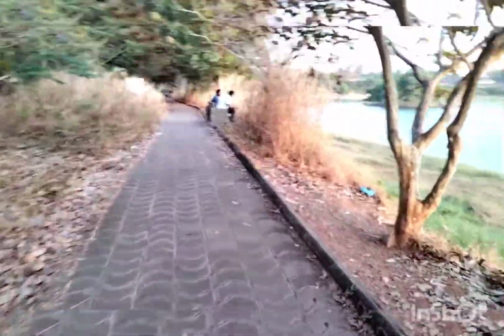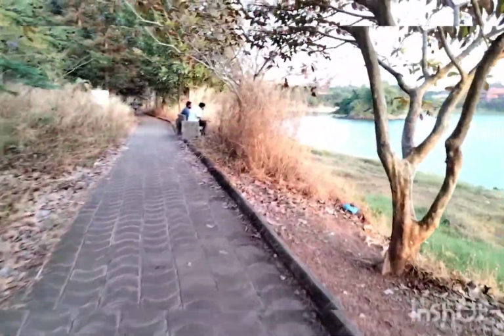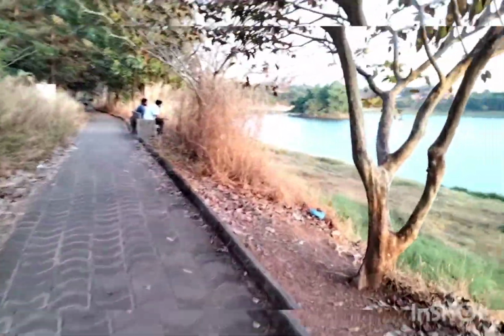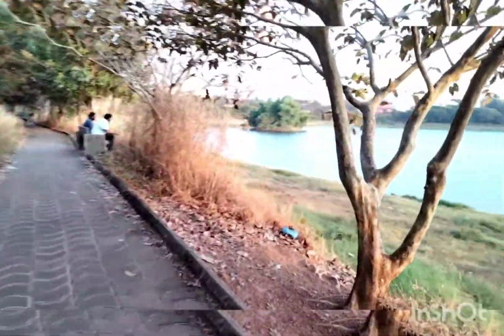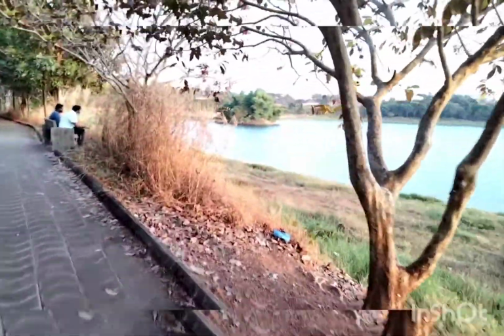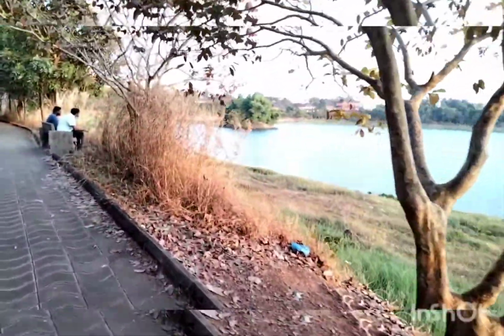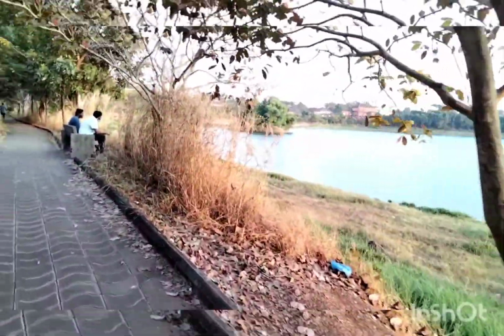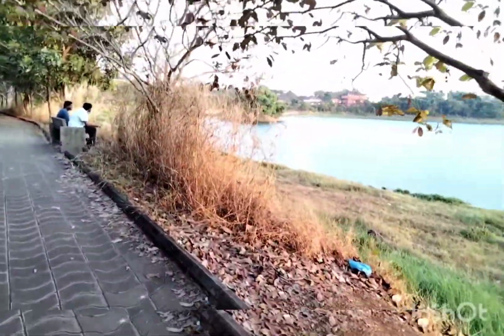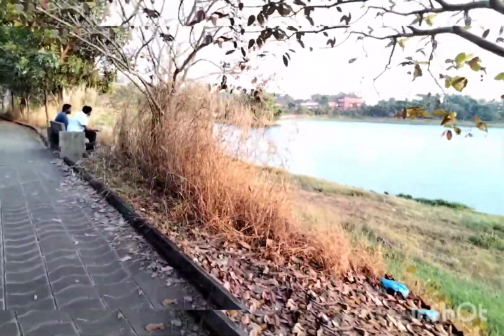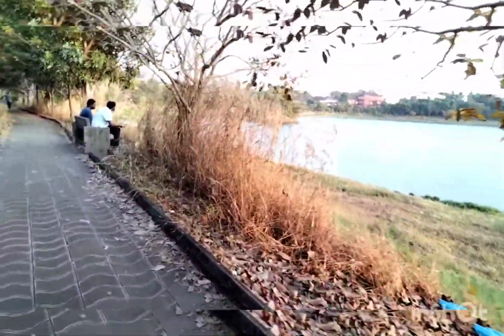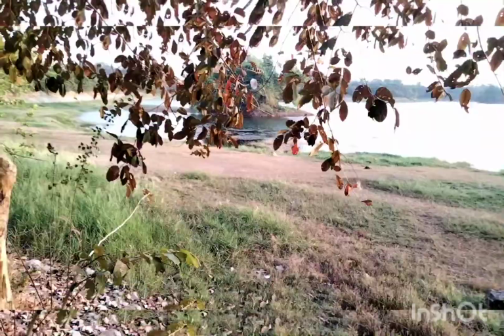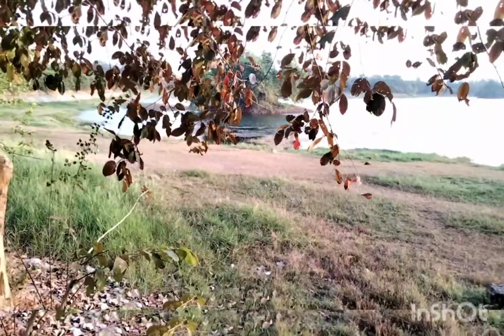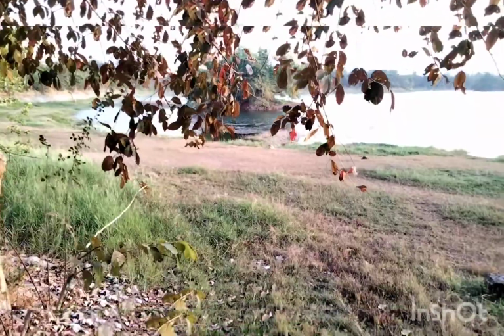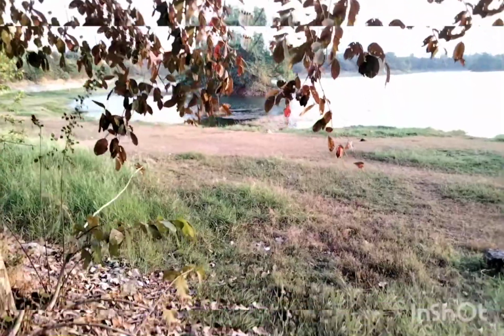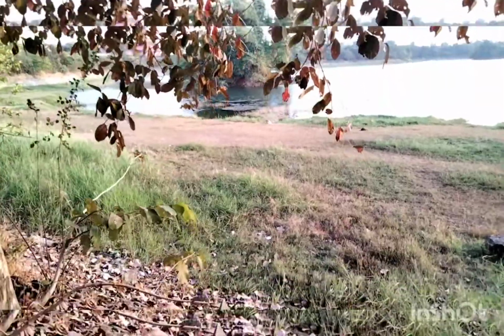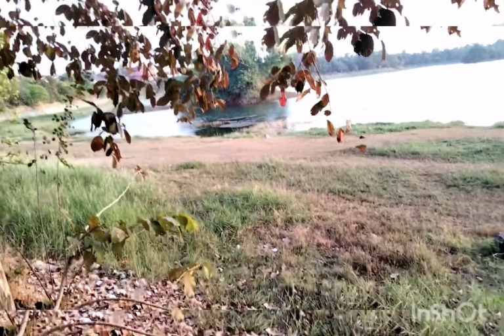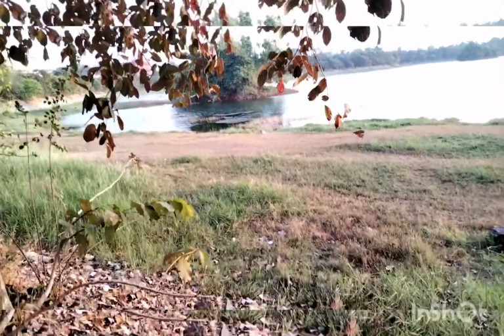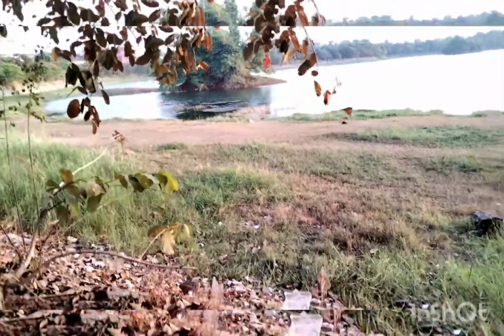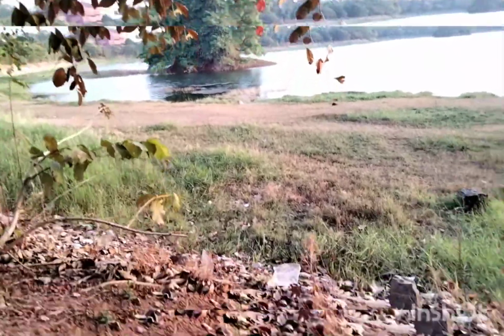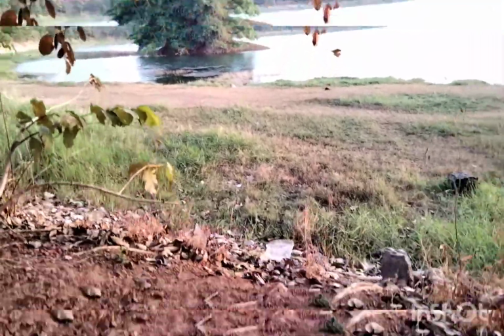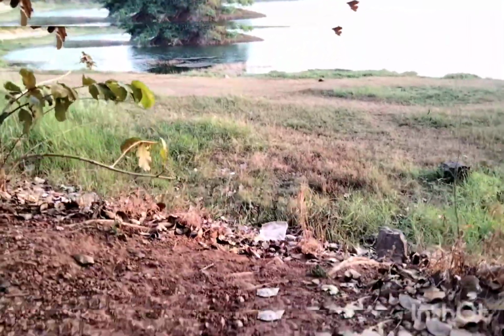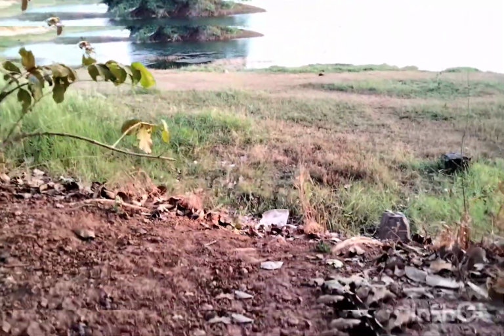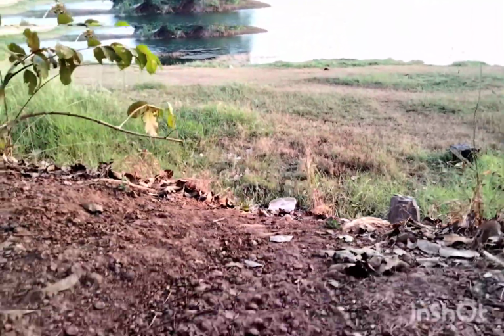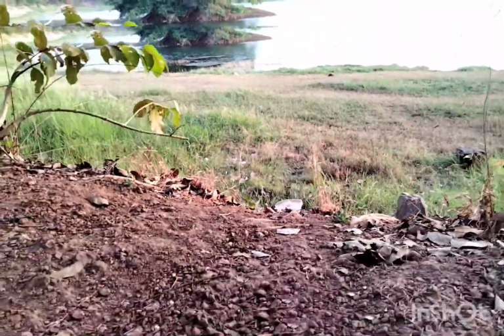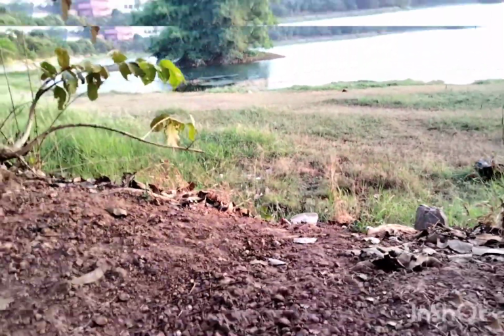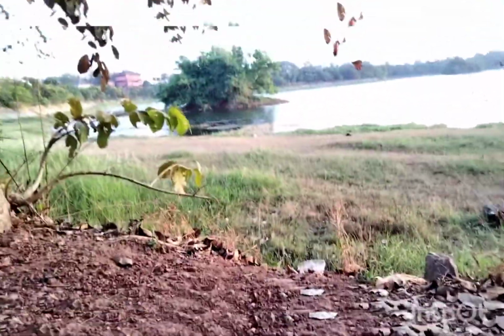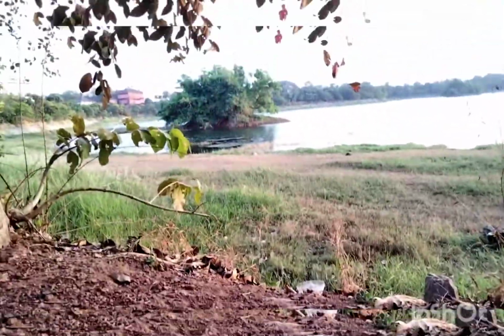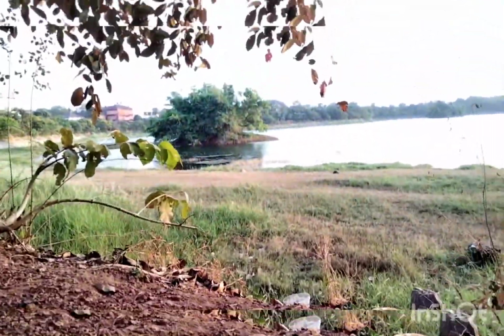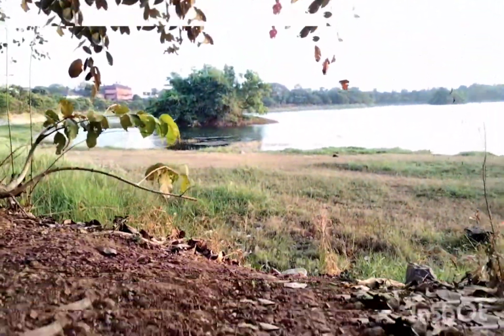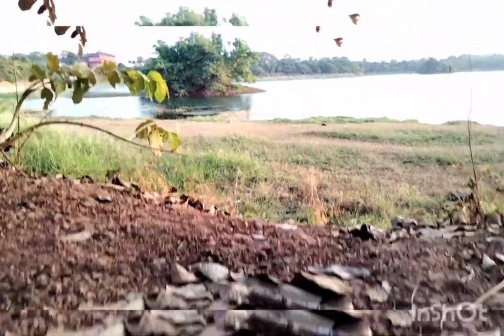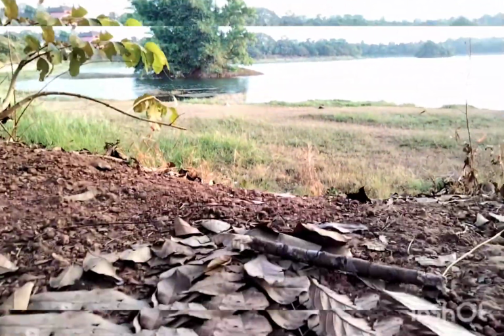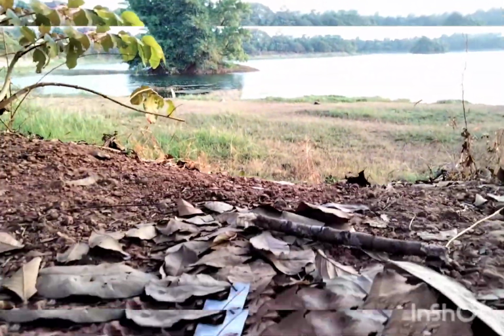The lake is a beautiful place. In the summer season it will be like water. The lake is a beautiful place.